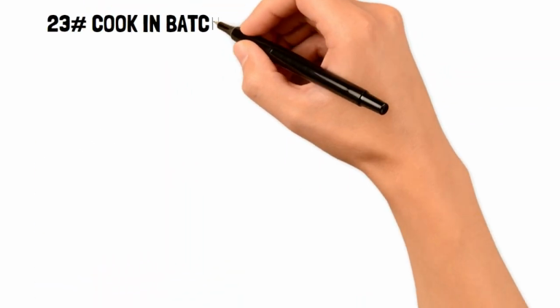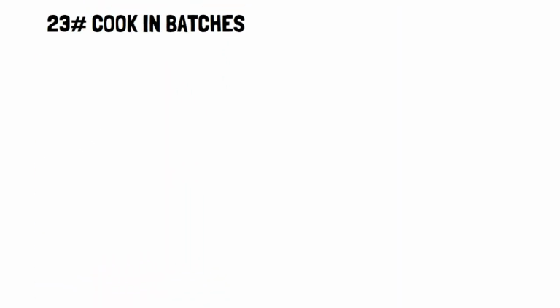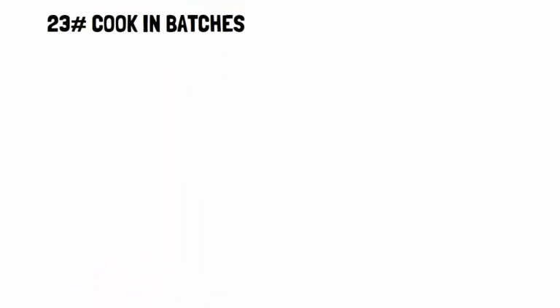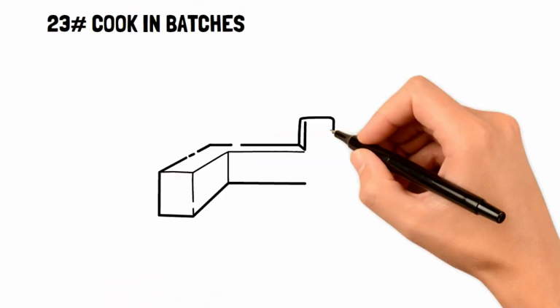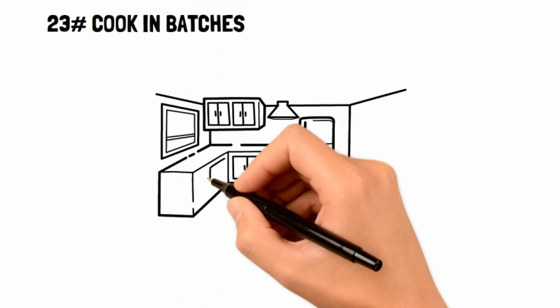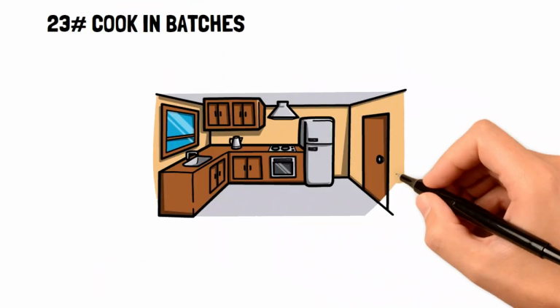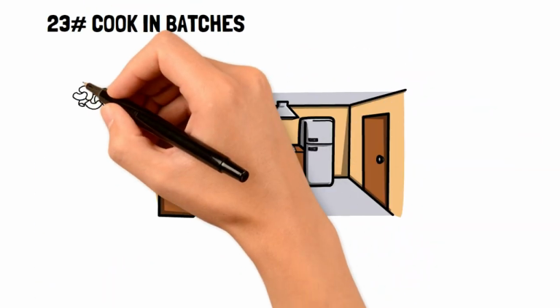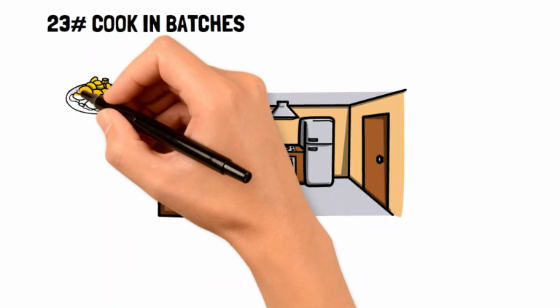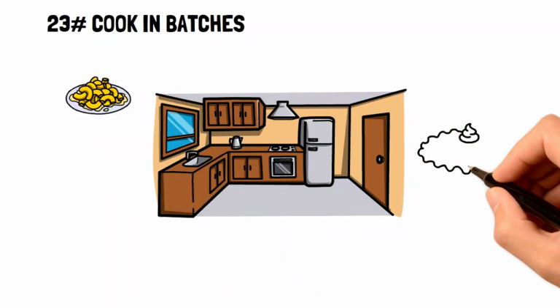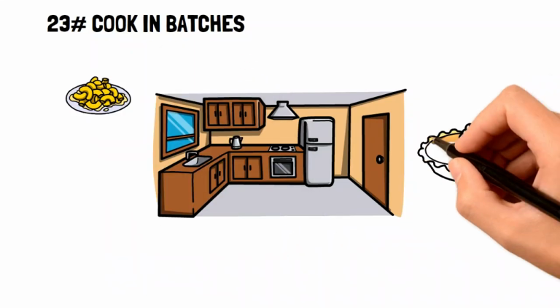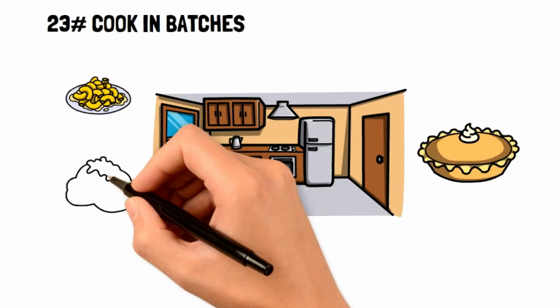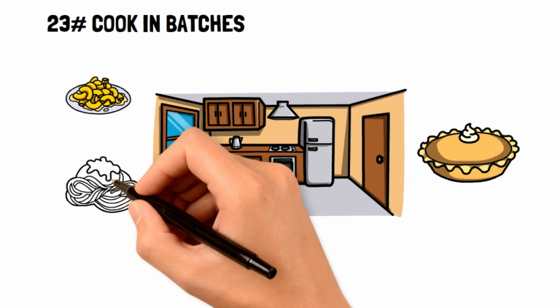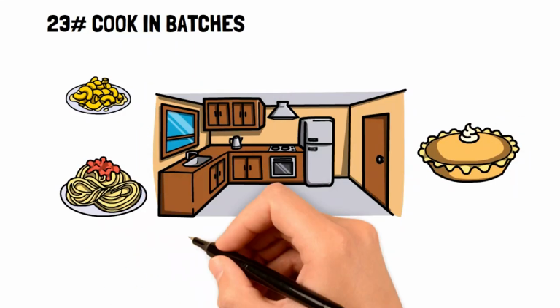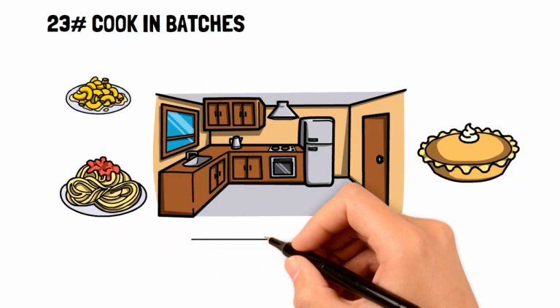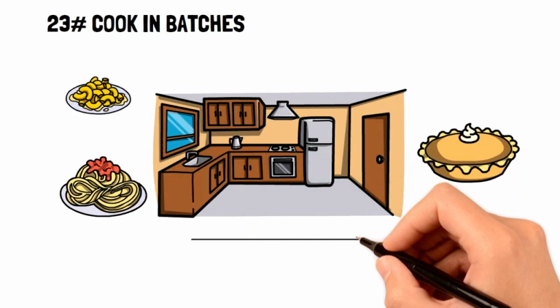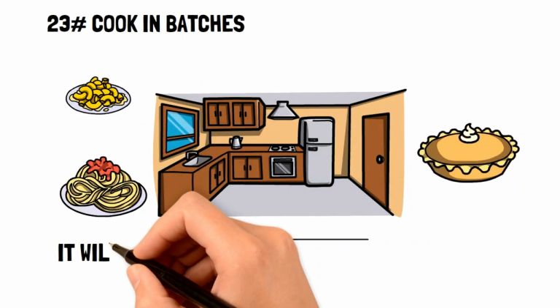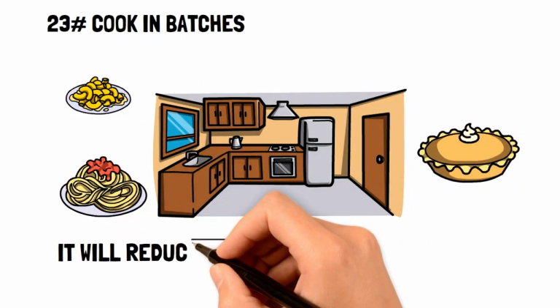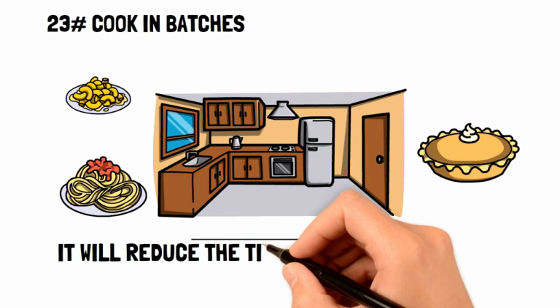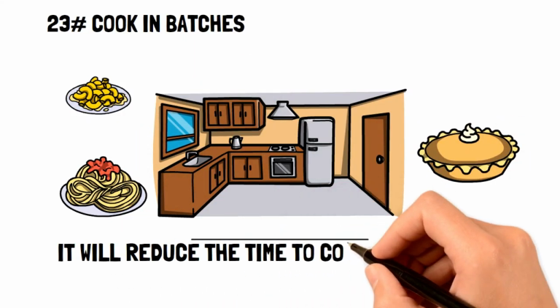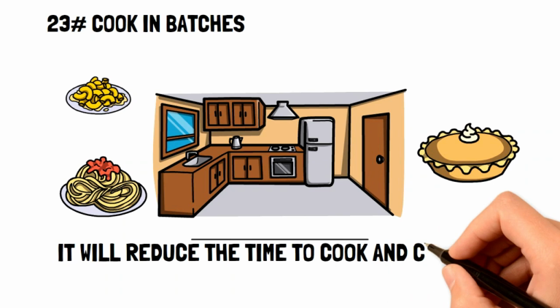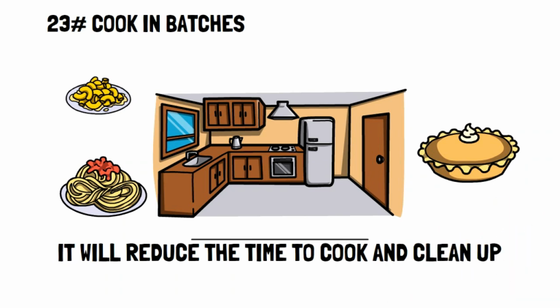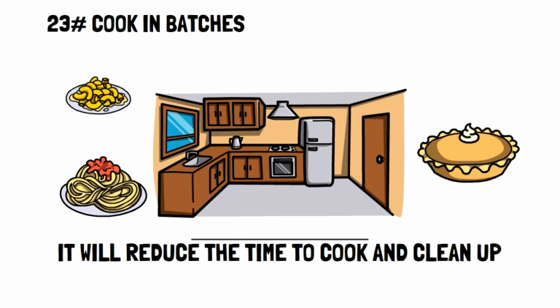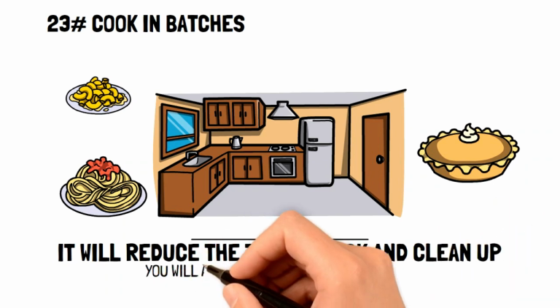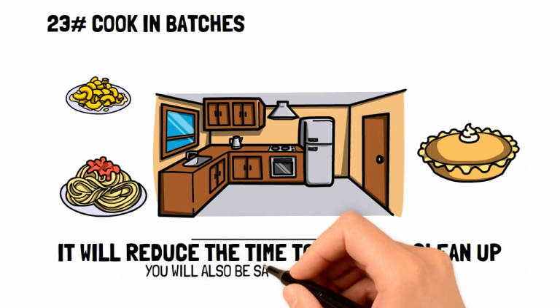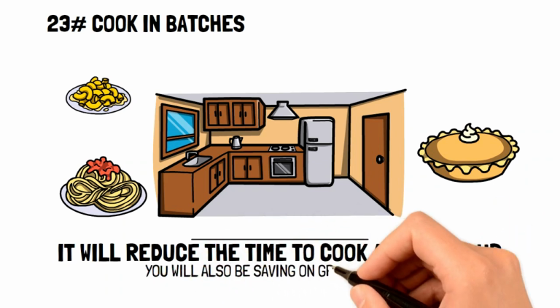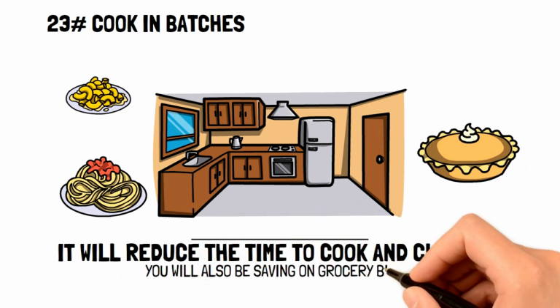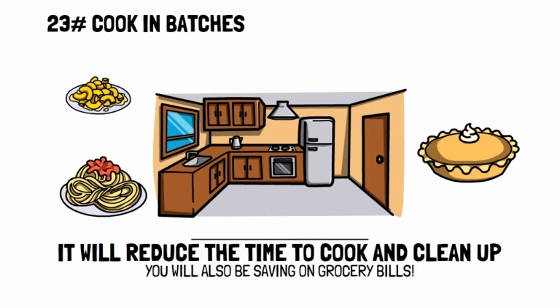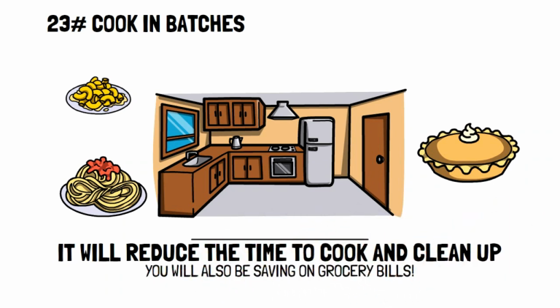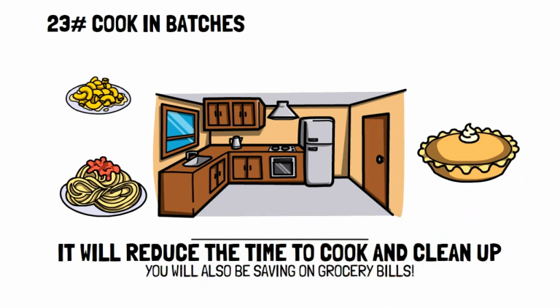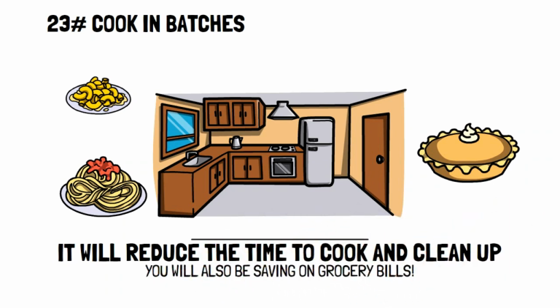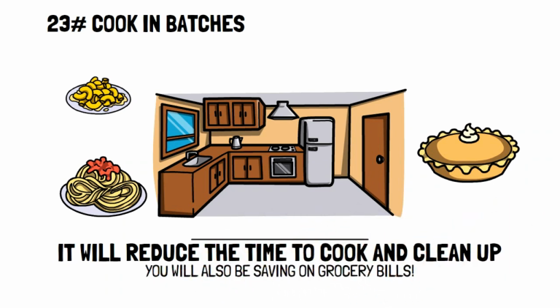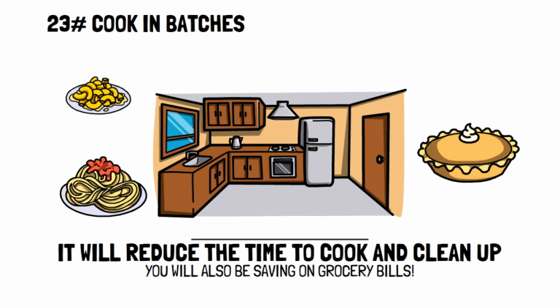Cook in batches. If you're going to cook a meal, then why not cook it for two or three nights? Not only will you reduce the amount of time it takes to cook and clean up, but you'll also save tons of money on your grocery bill, leaving you with a smile on your face and a full stomach.